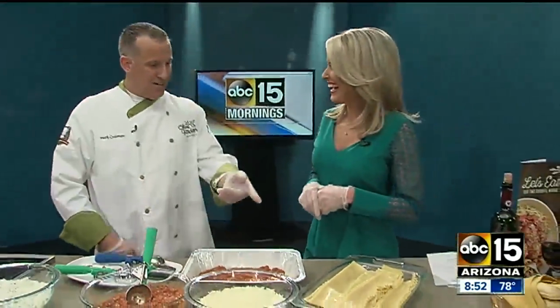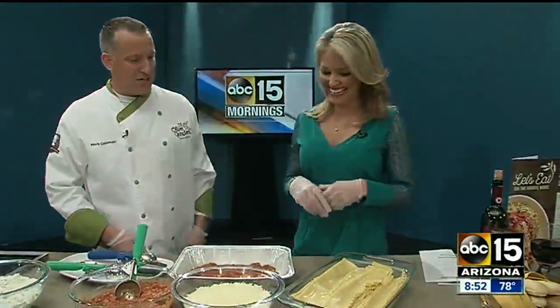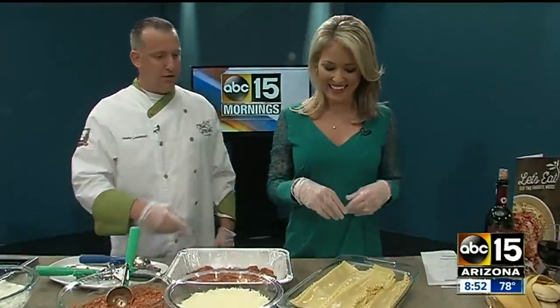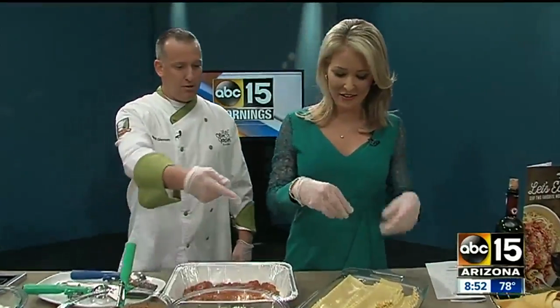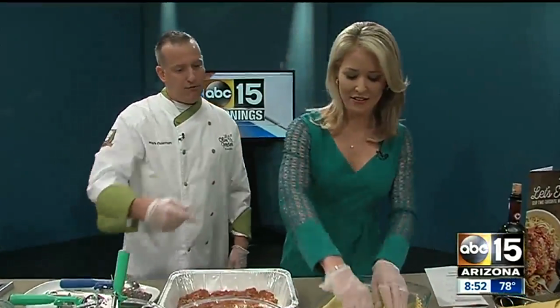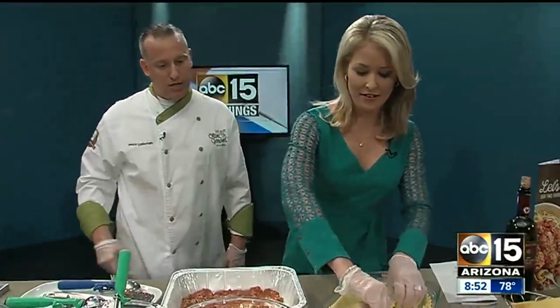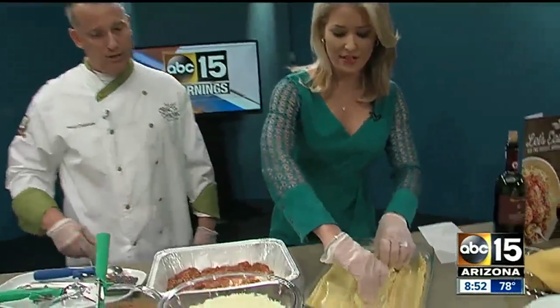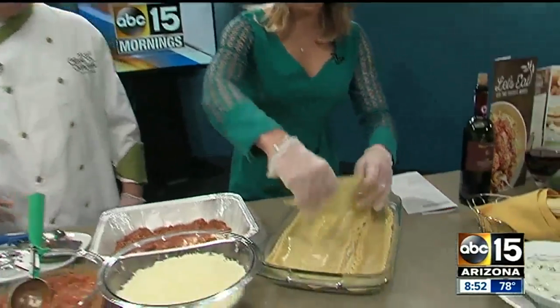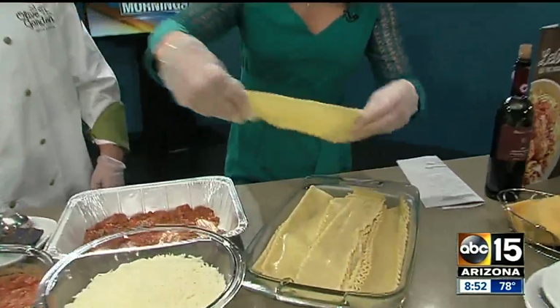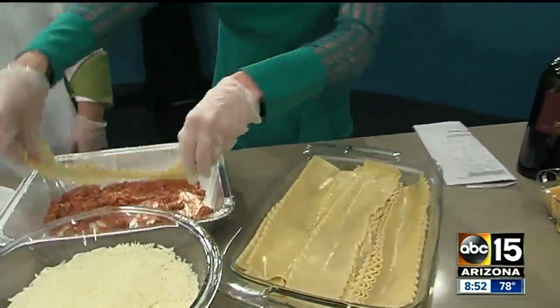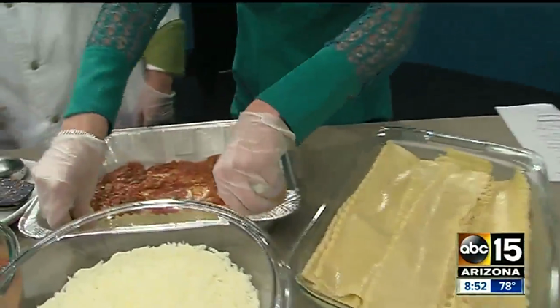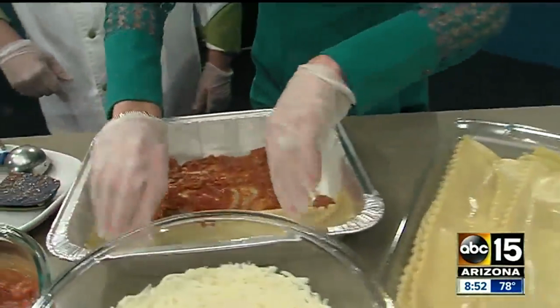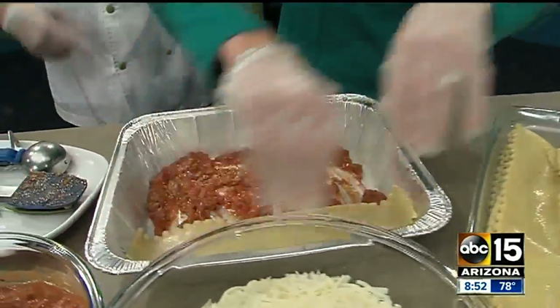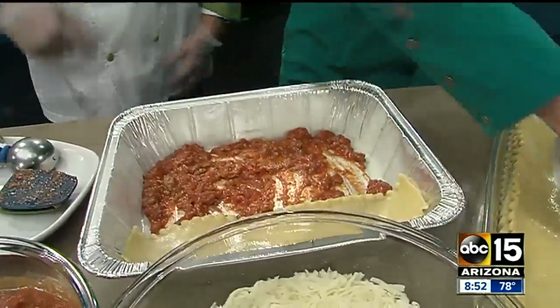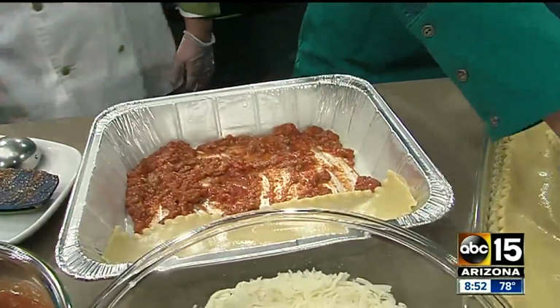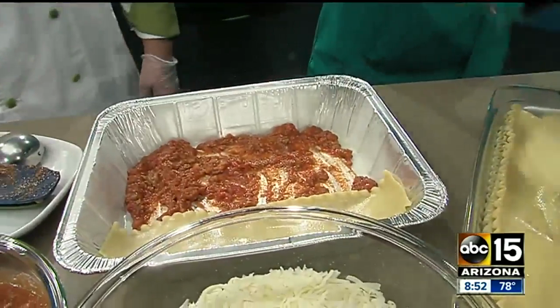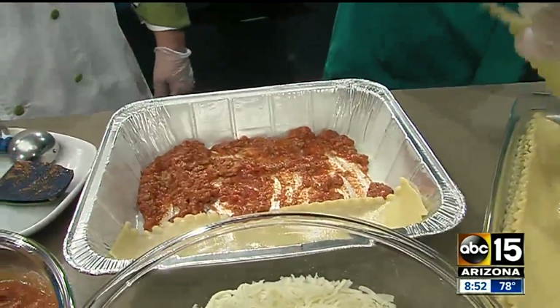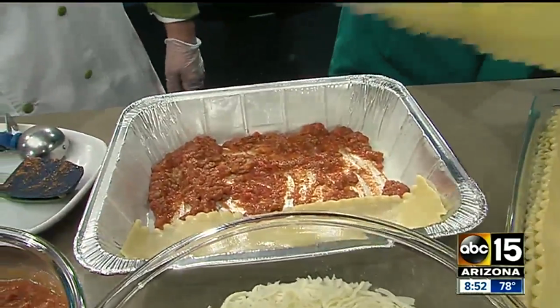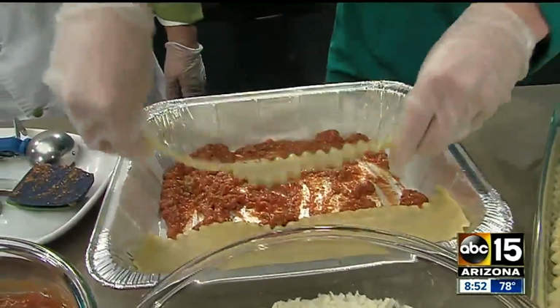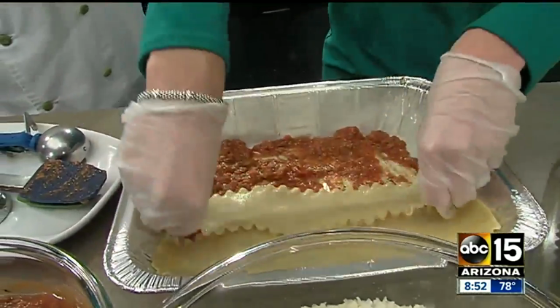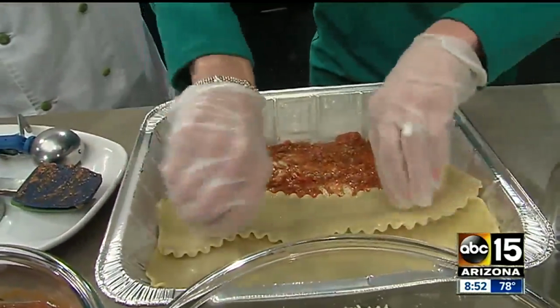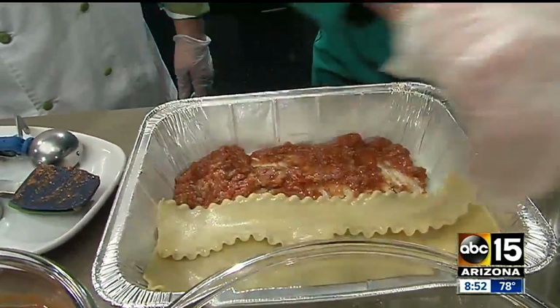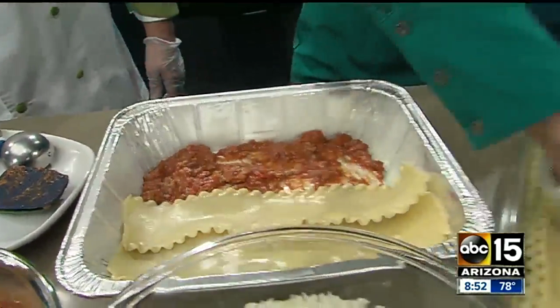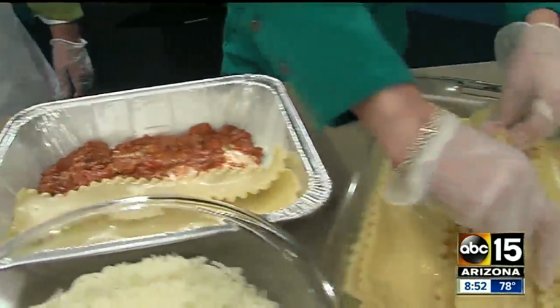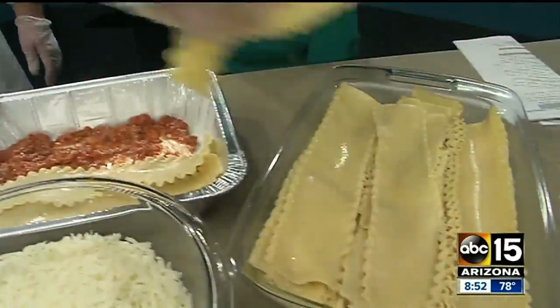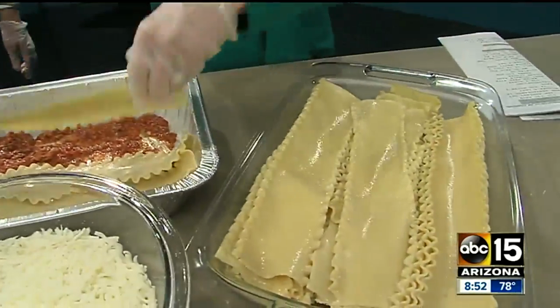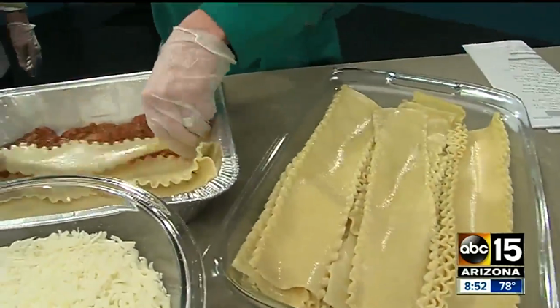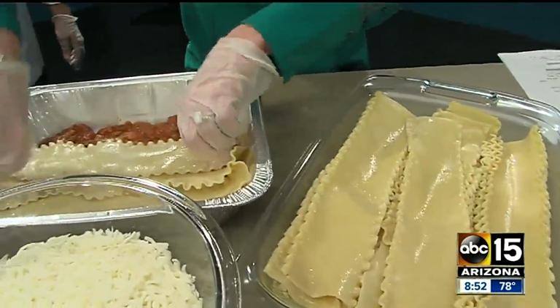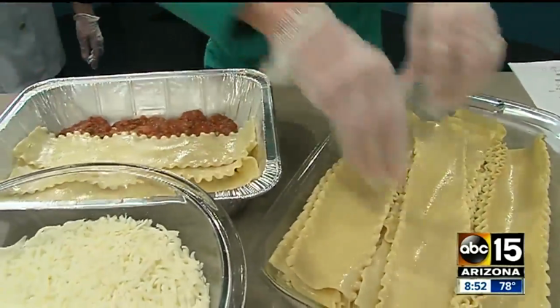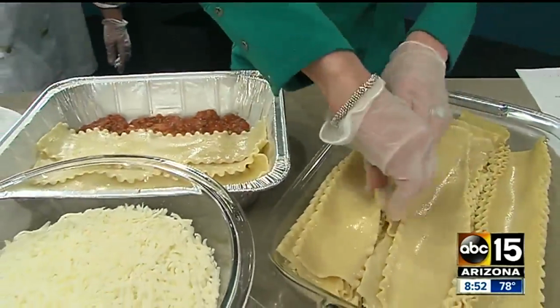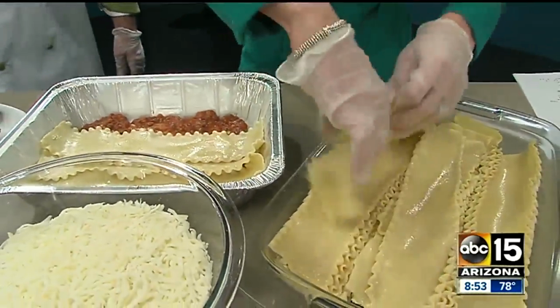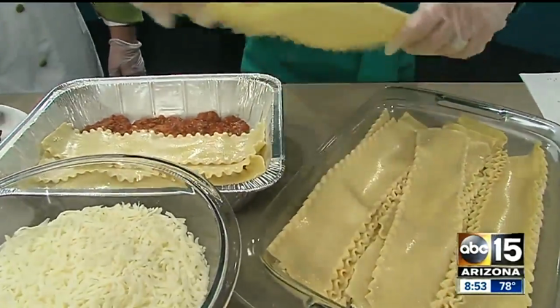So the next thing you want to do is take four lasagna layers and lay them down, slightly overlapping a little bit — one, two, three, four.